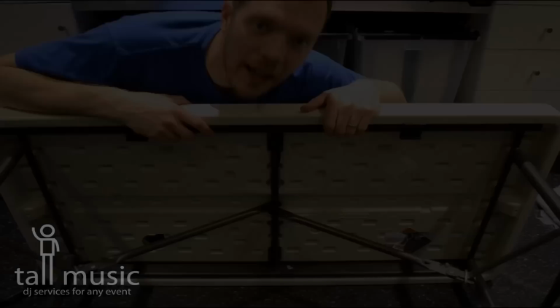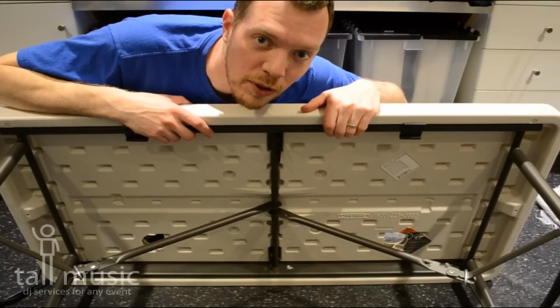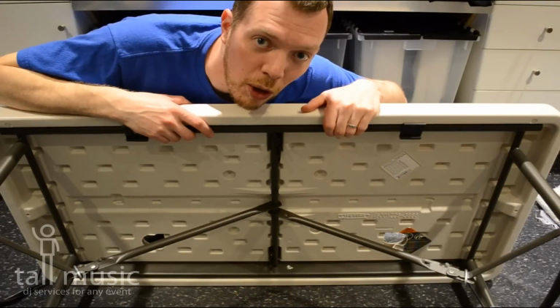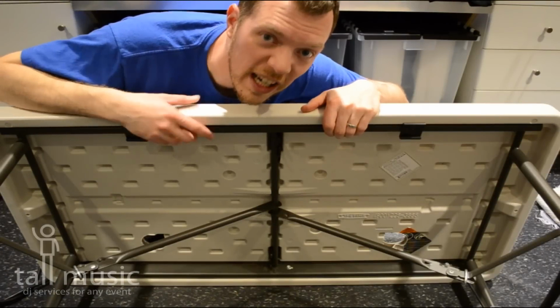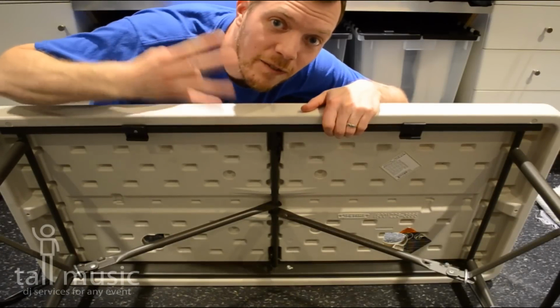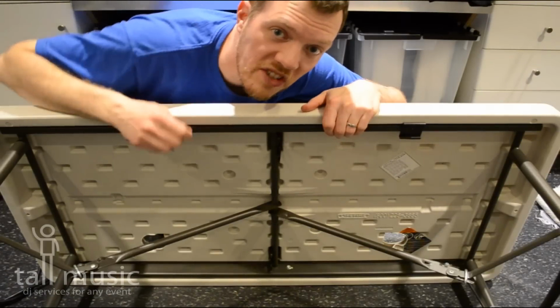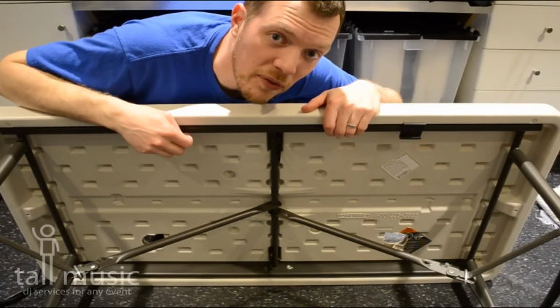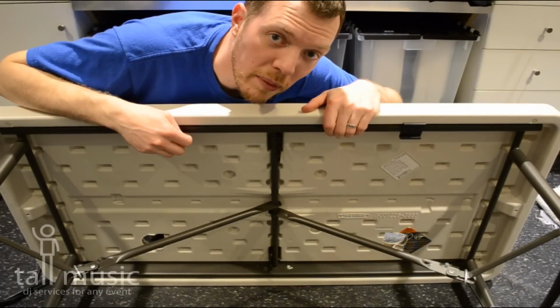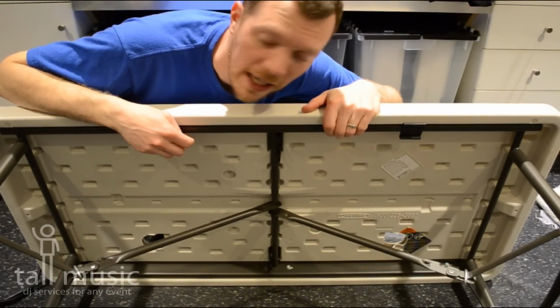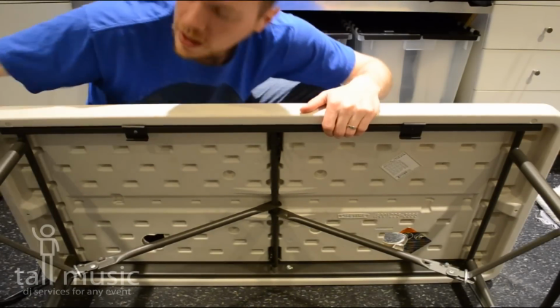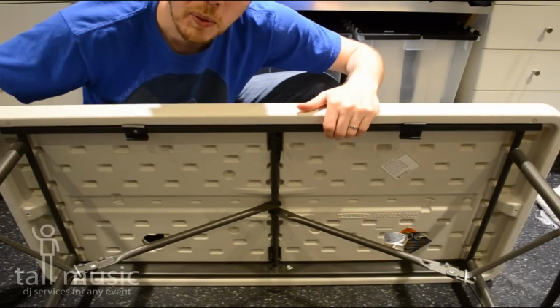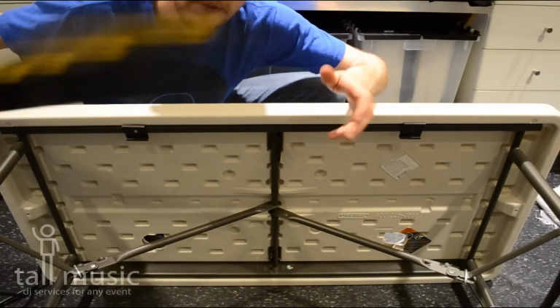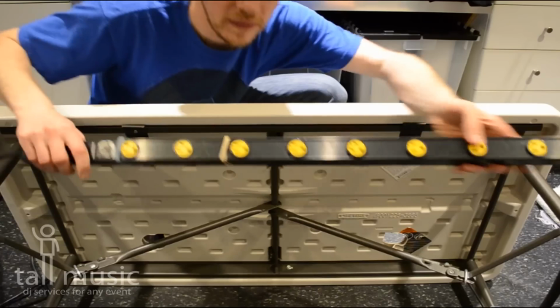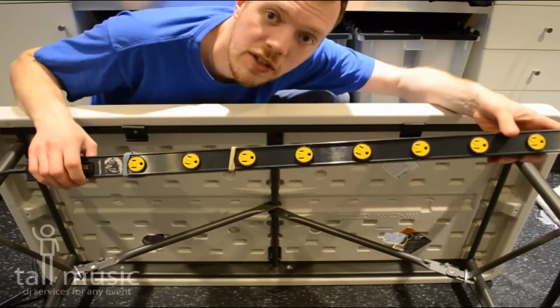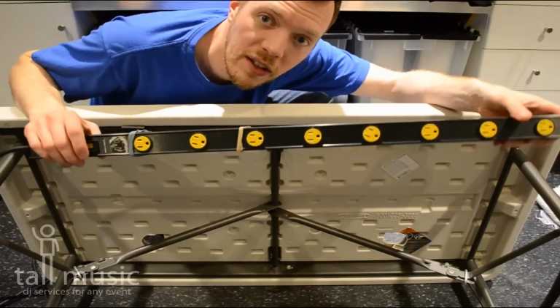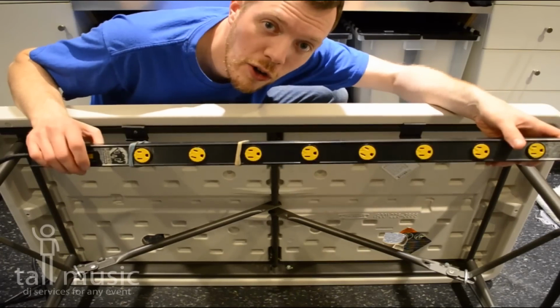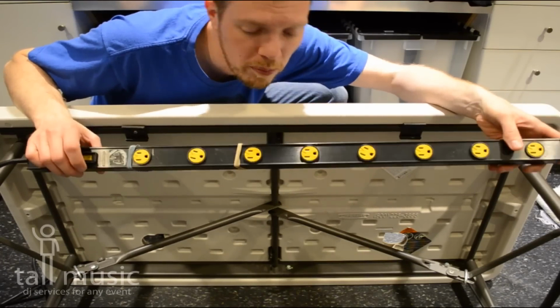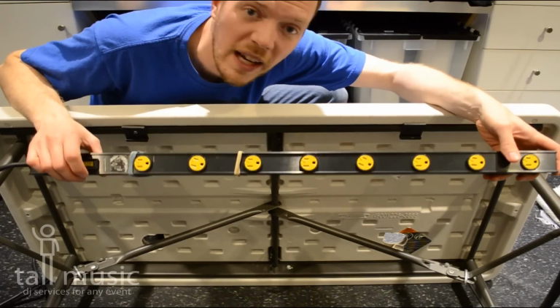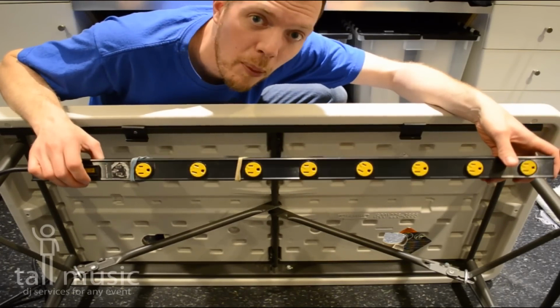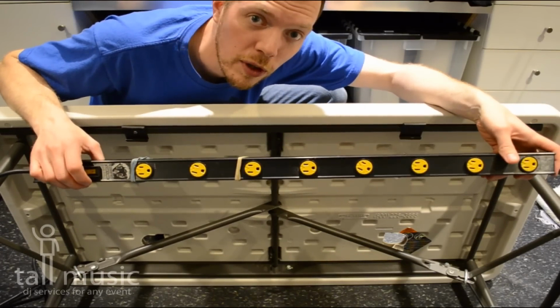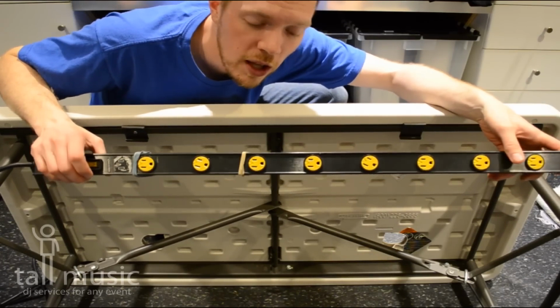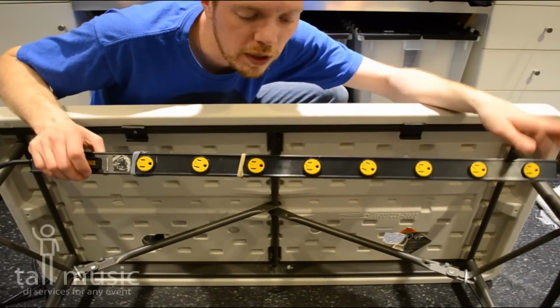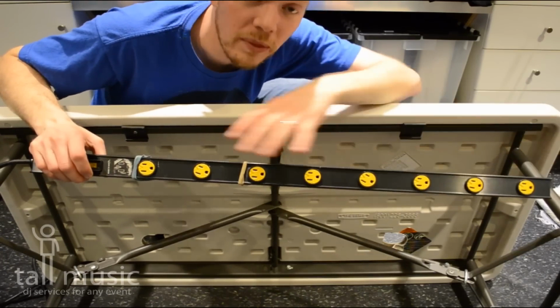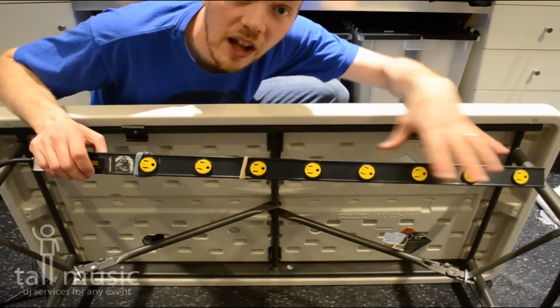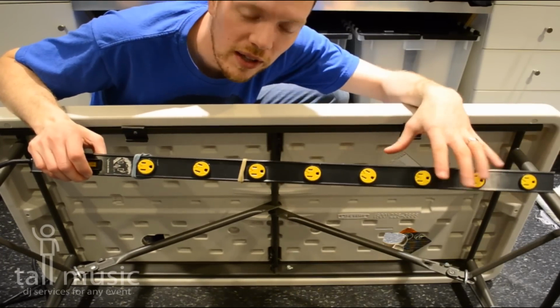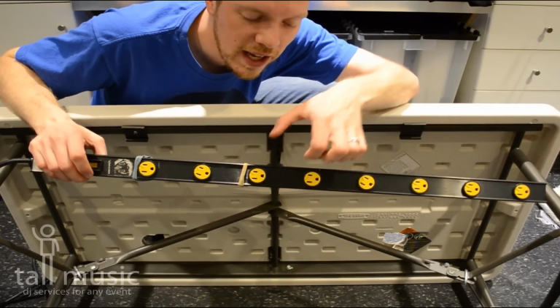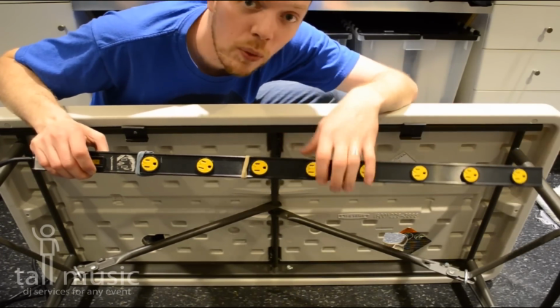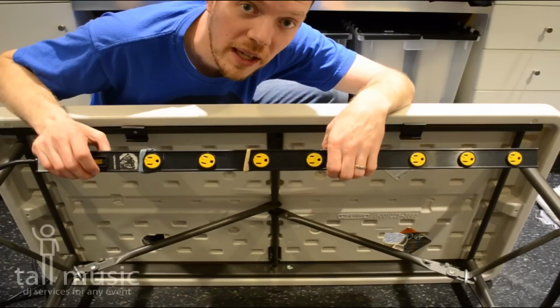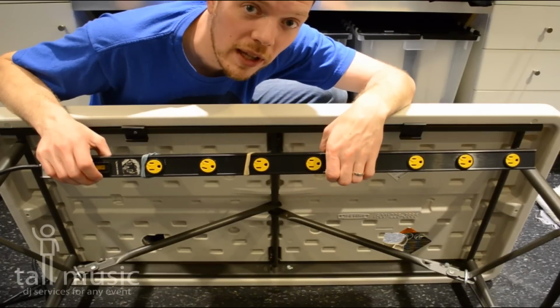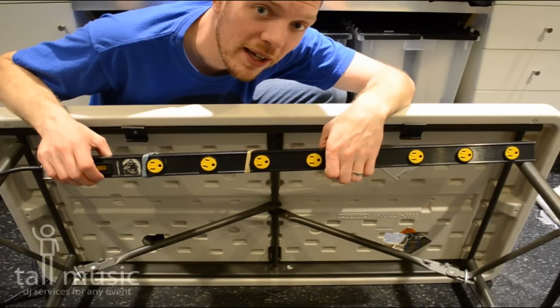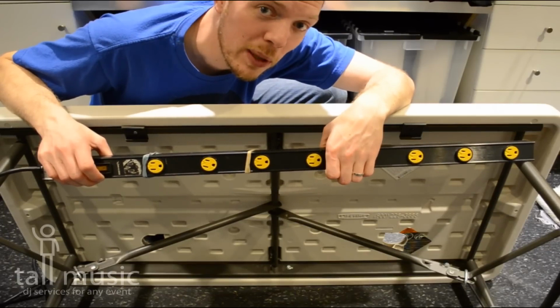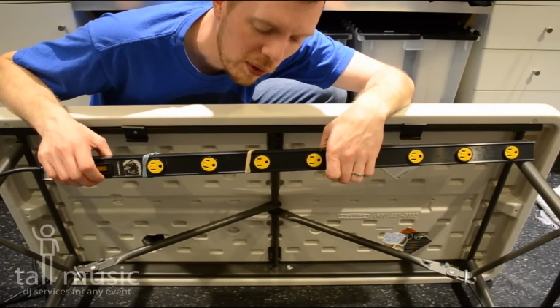Hey, it's Christian with Tall Music and I've got four DJ tips for you in another minute today. Tip number one, get yourself one of these large workbench style power strips. What's great about them is they've got lots of outlets and they're well spaced to allow you to plug in those big wall warts.